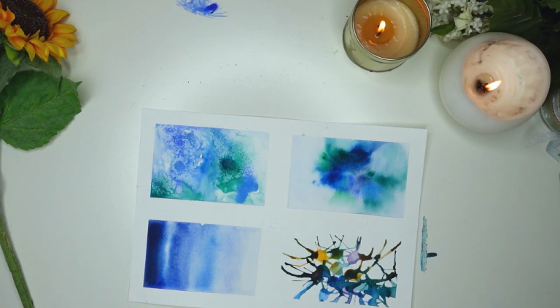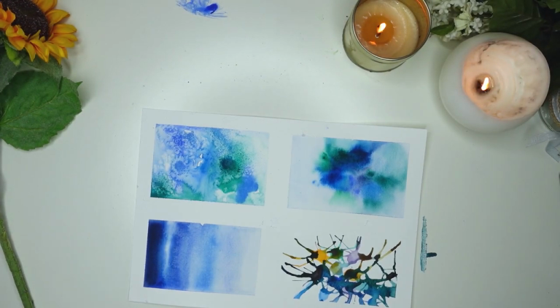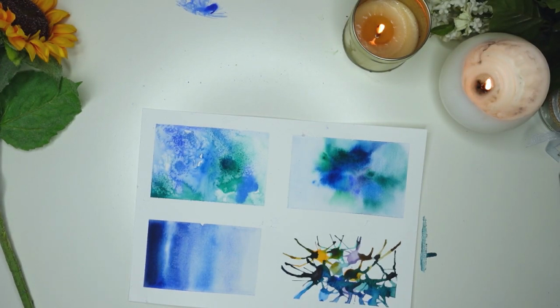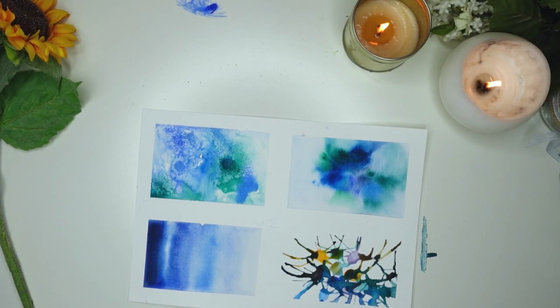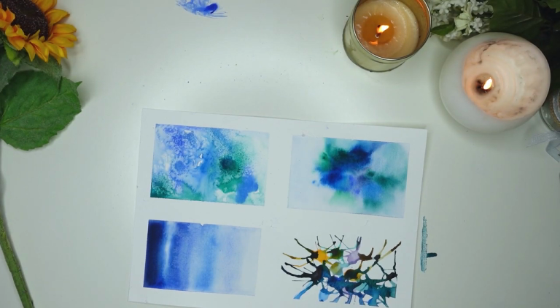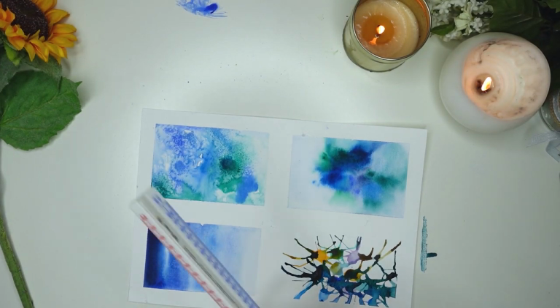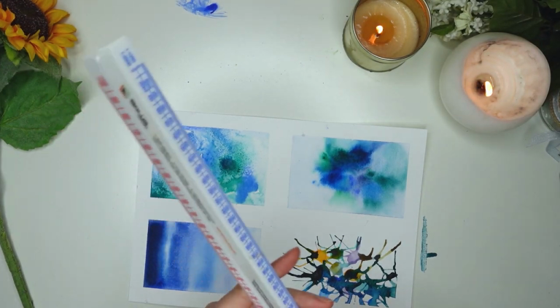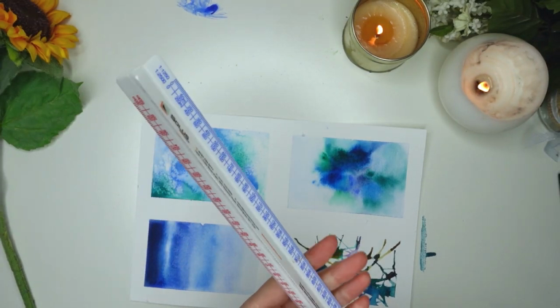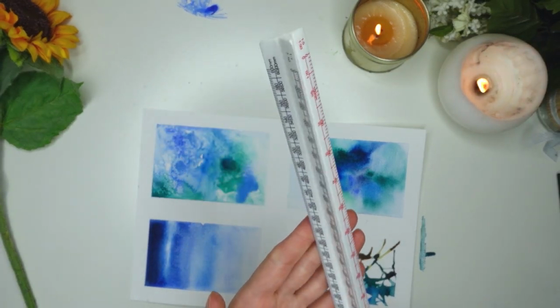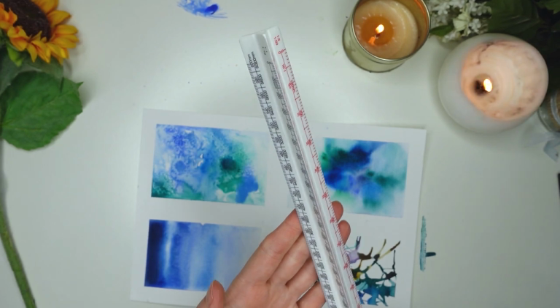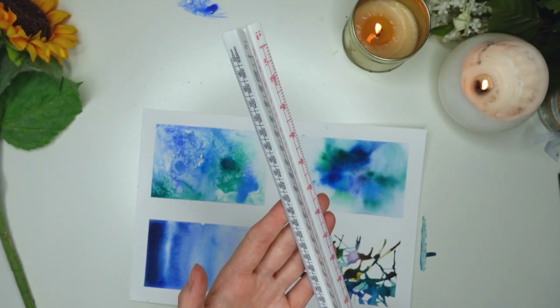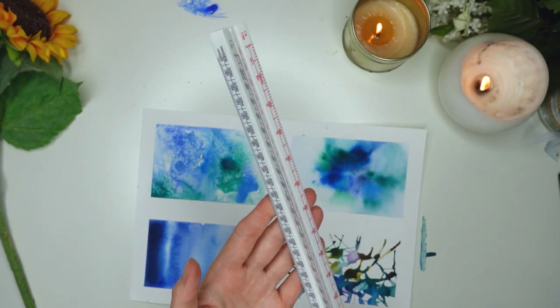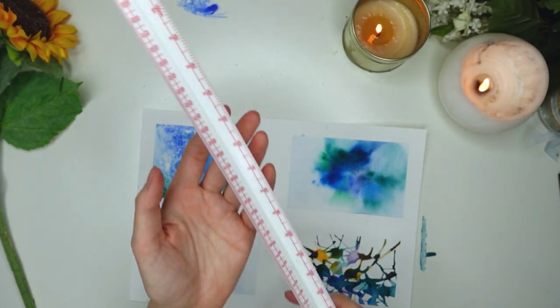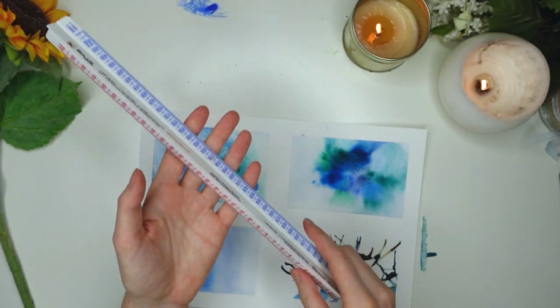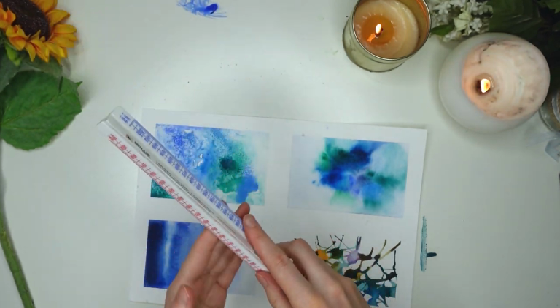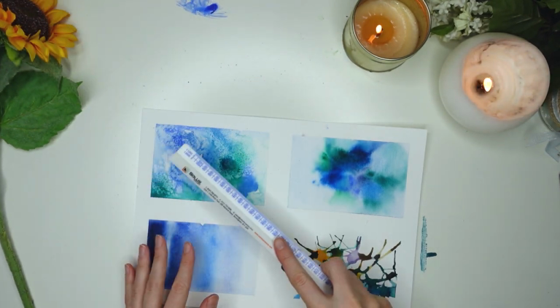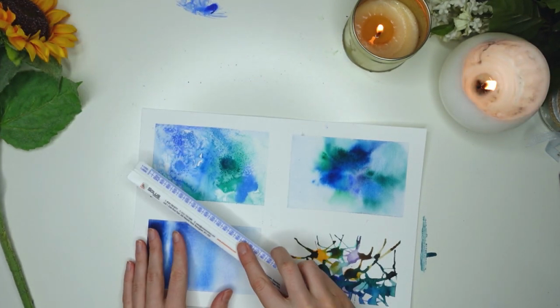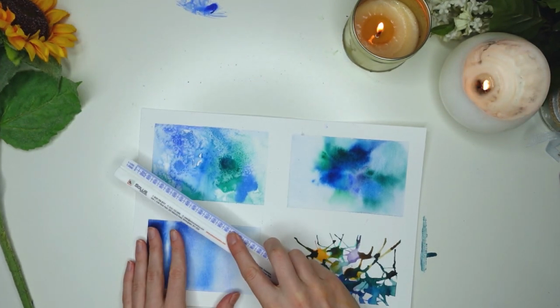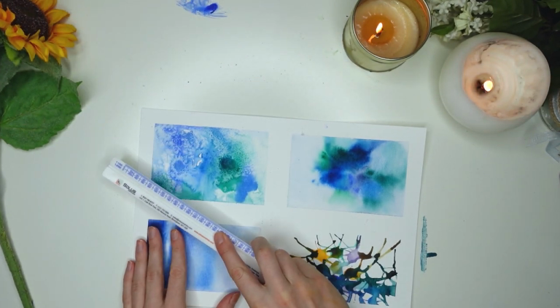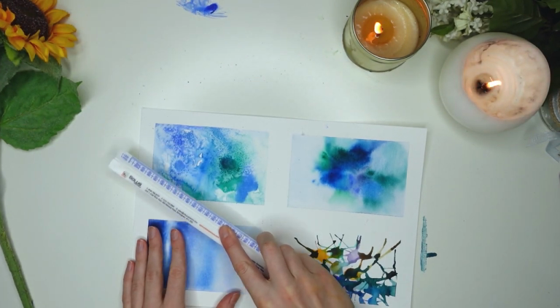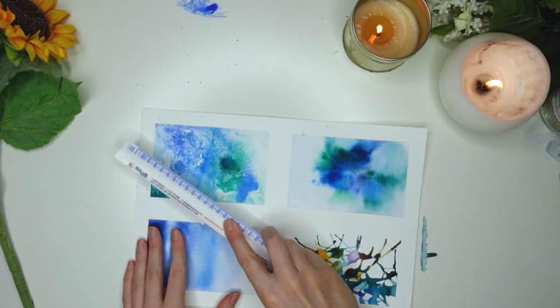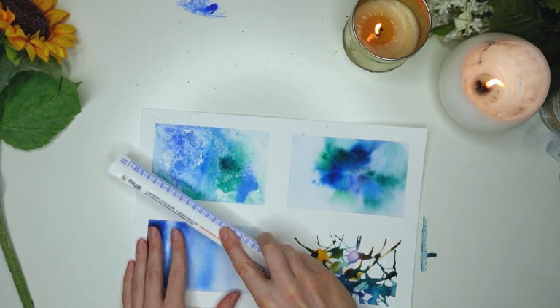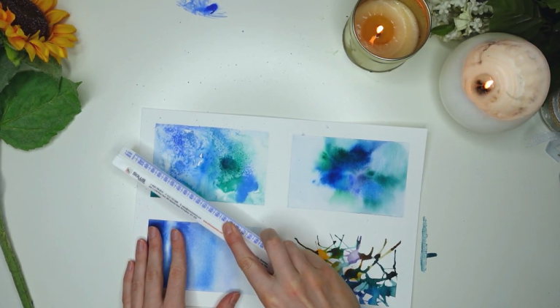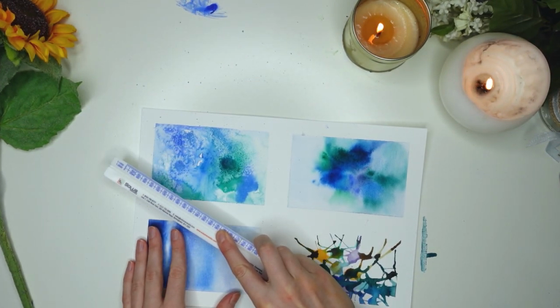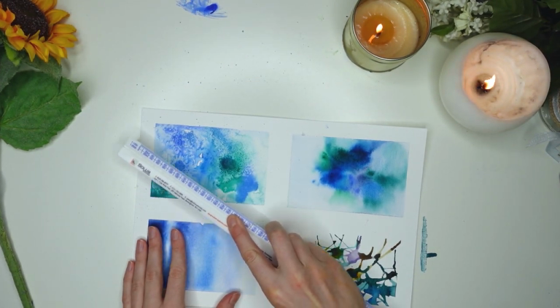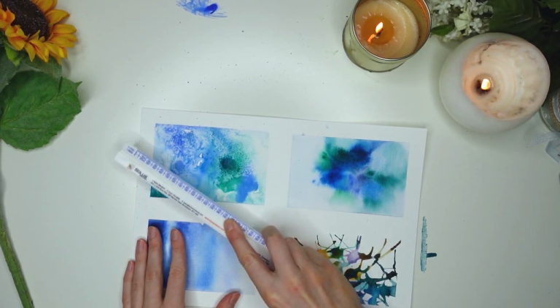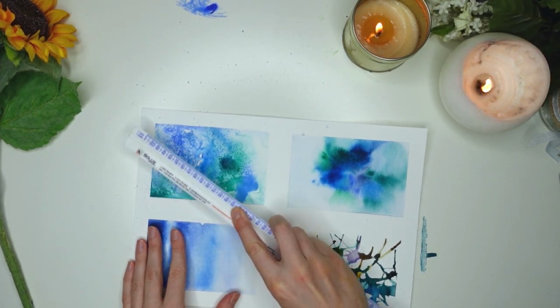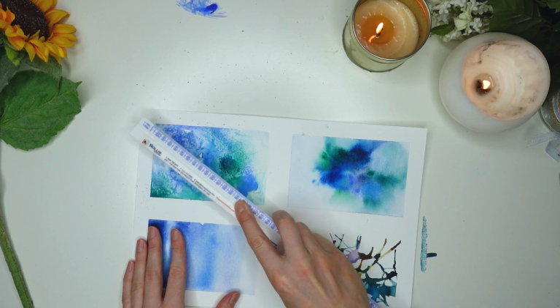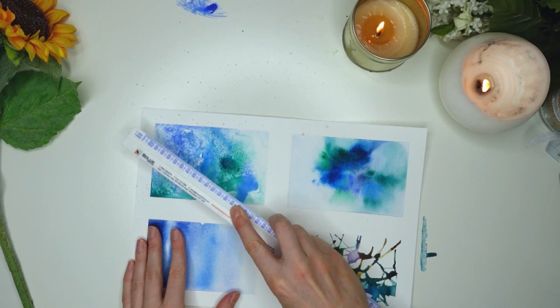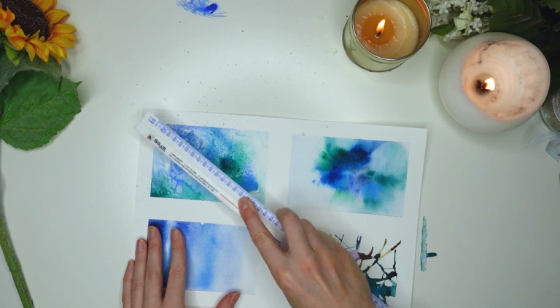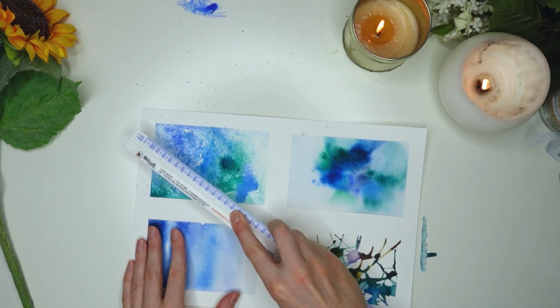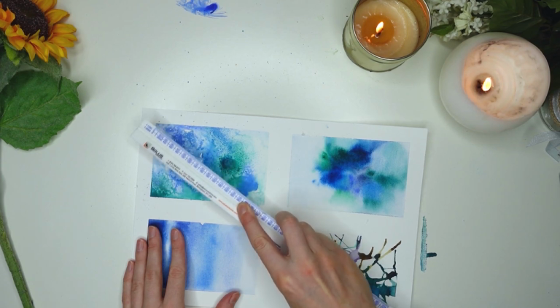You can actually scratch the salt off as well, which looks quite cool. Just use a ruler to scrape it off to show the true effects.